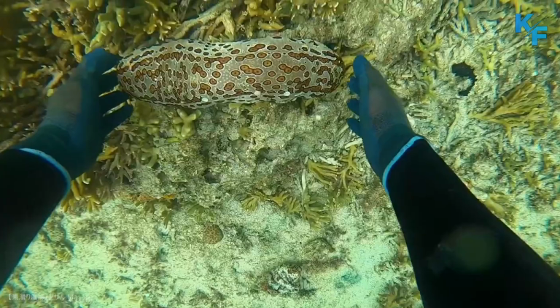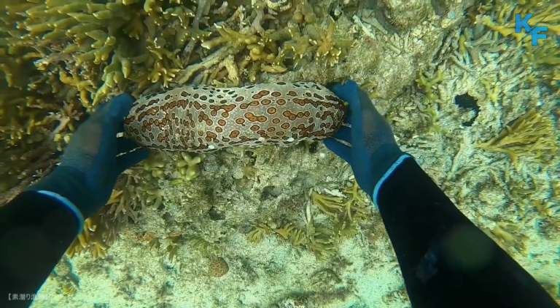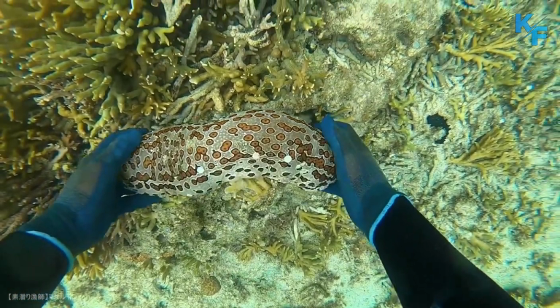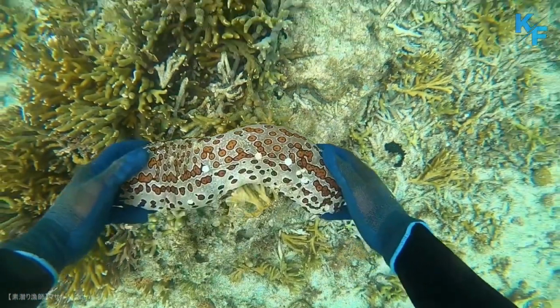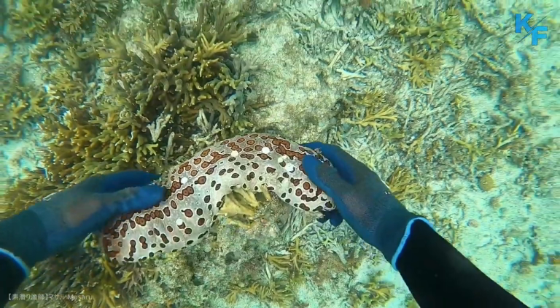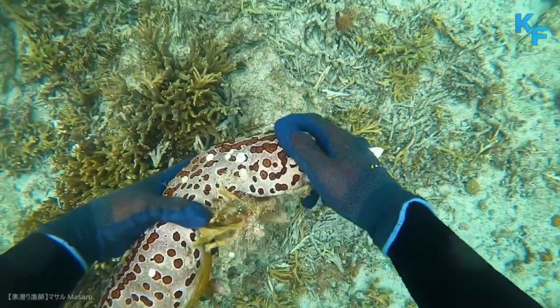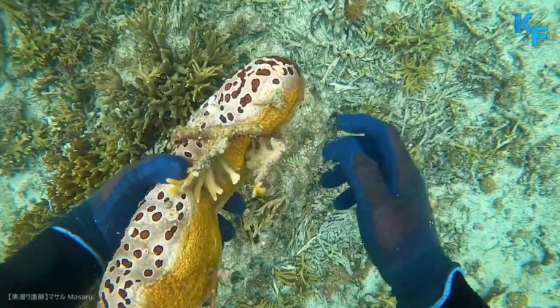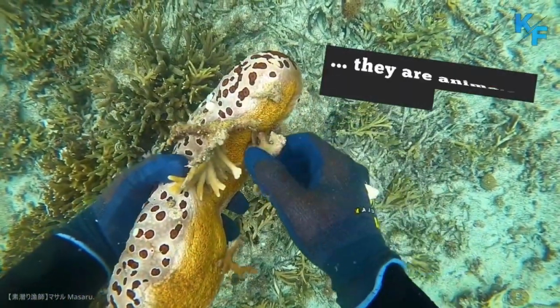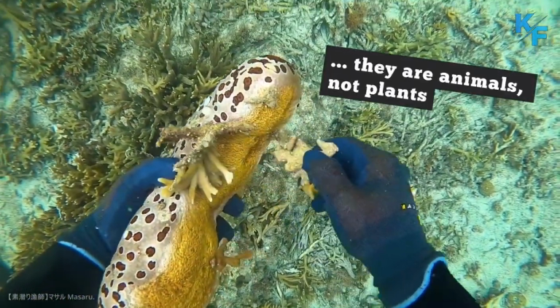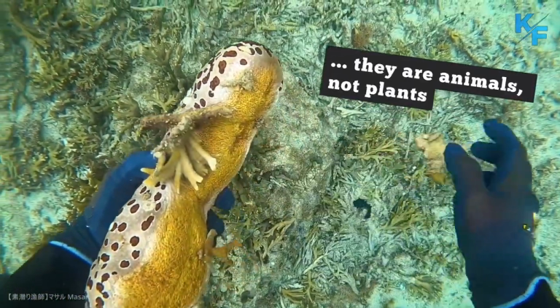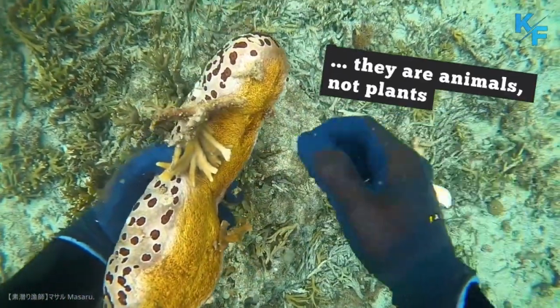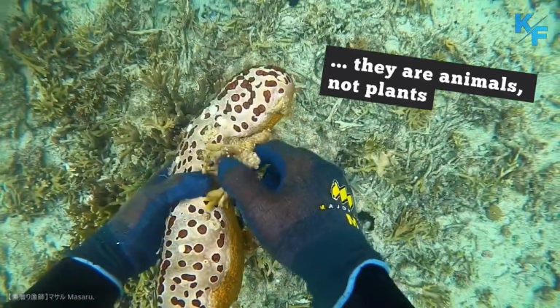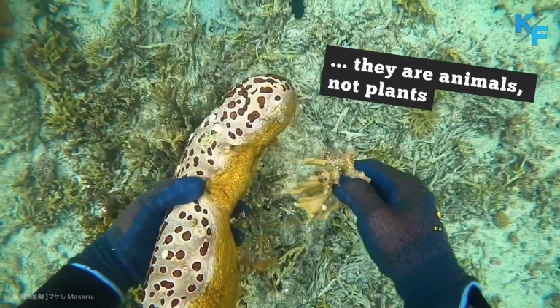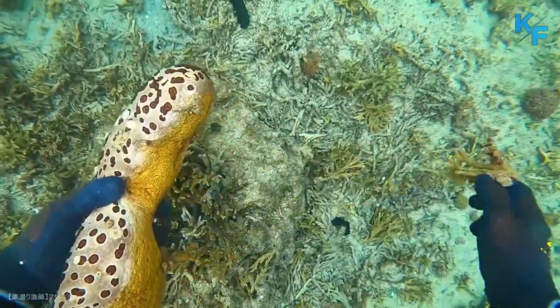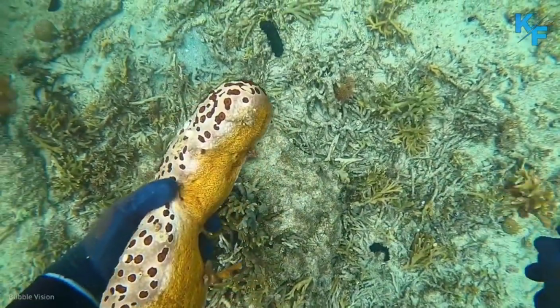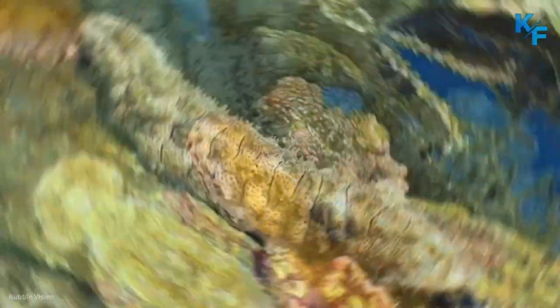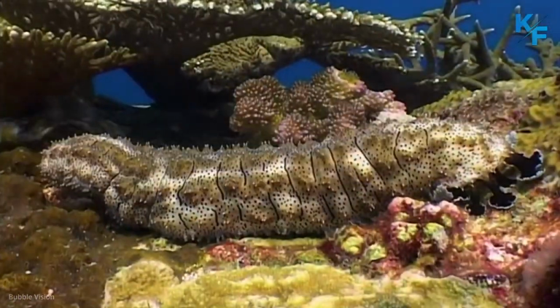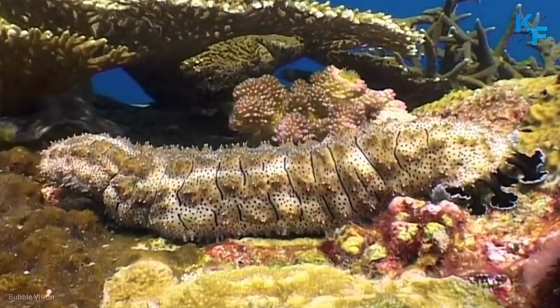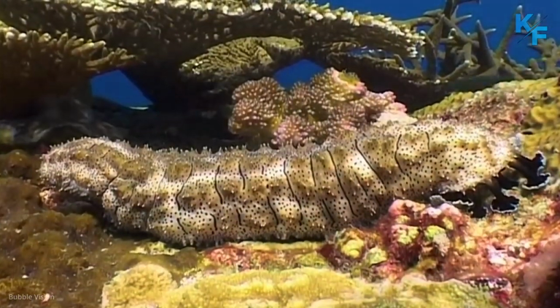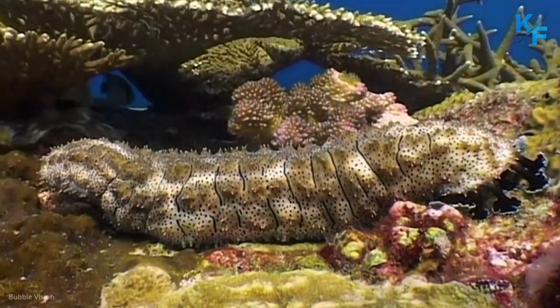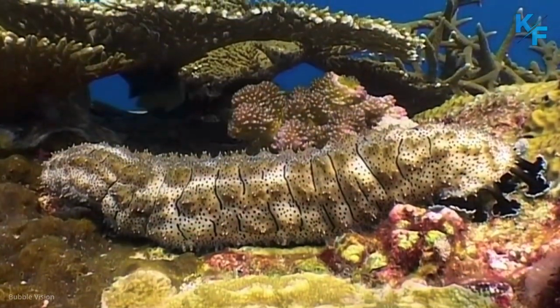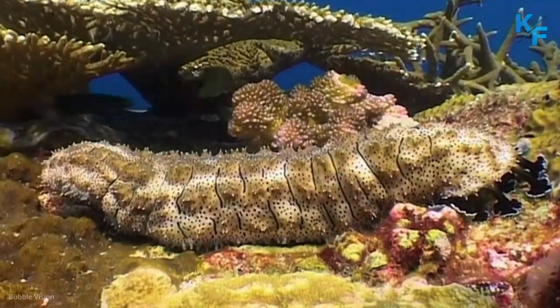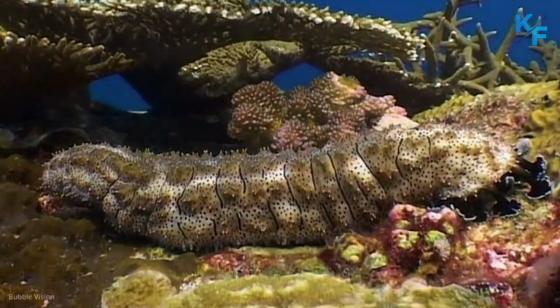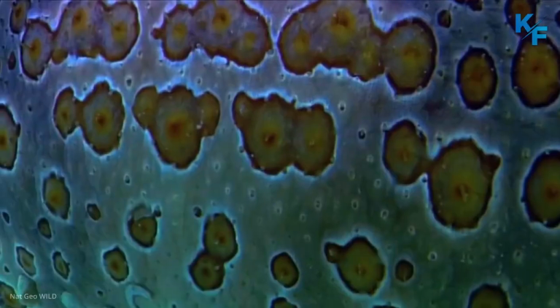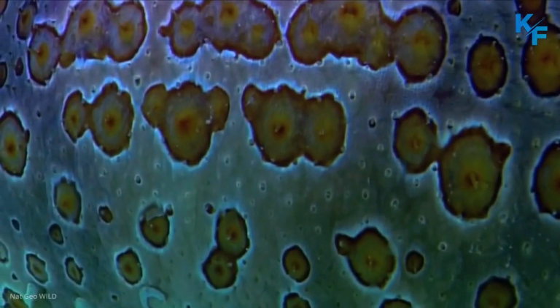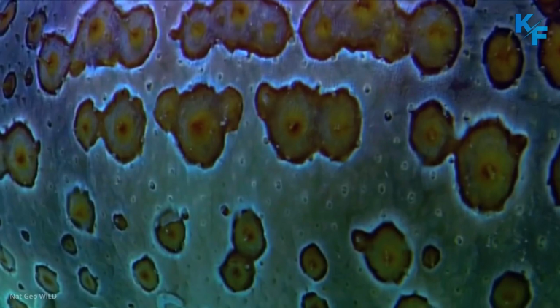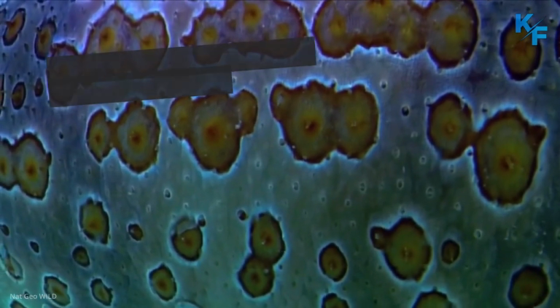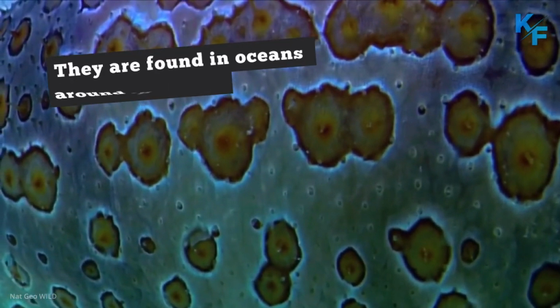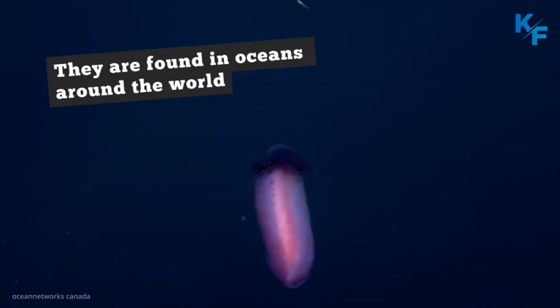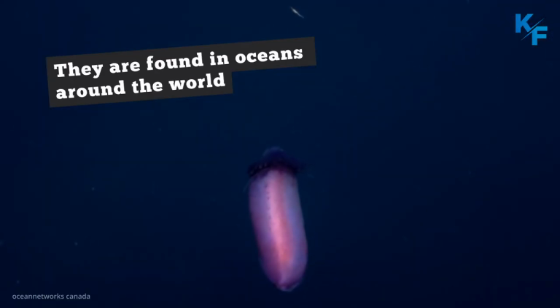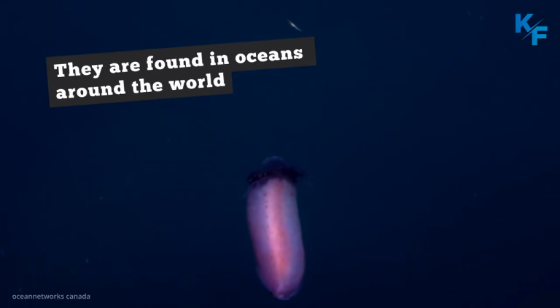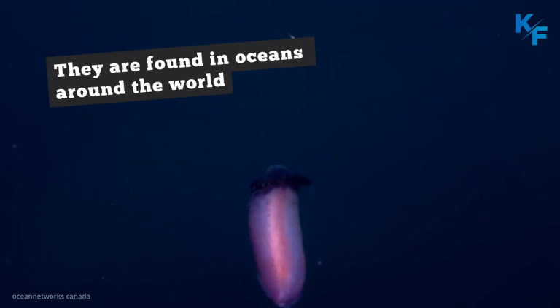One of the most surprising things about sea cucumbers may be that they are animals, not plants. Sea cucumbers live in a wide range of habitats, from shallow coastal areas to the deep sea. They are found in oceans around the world.